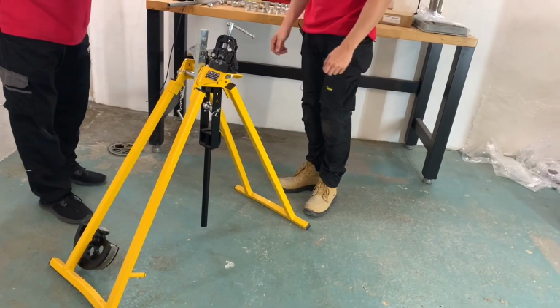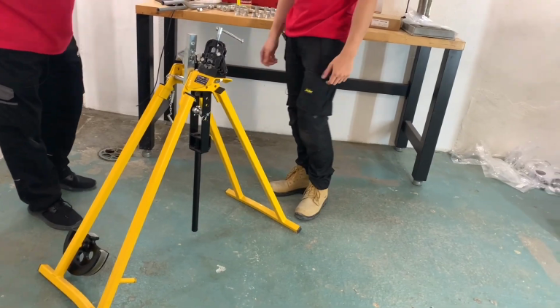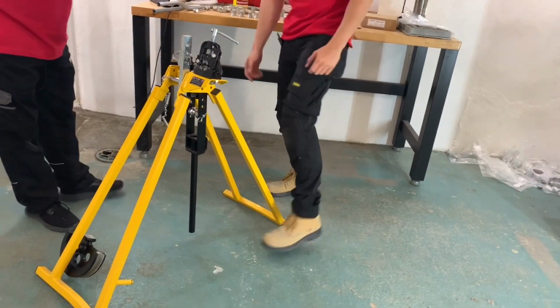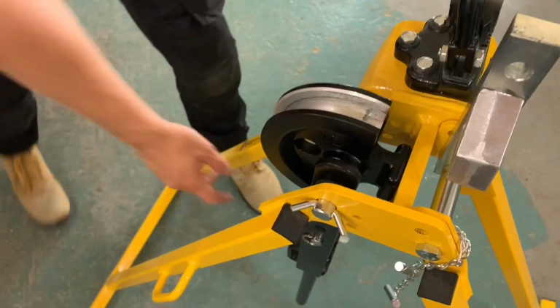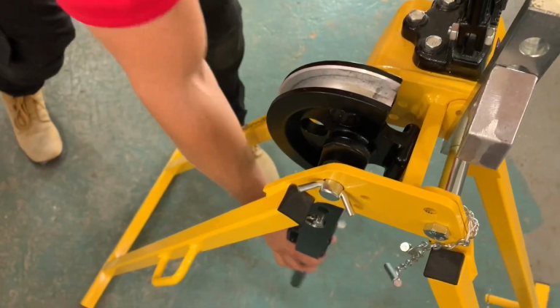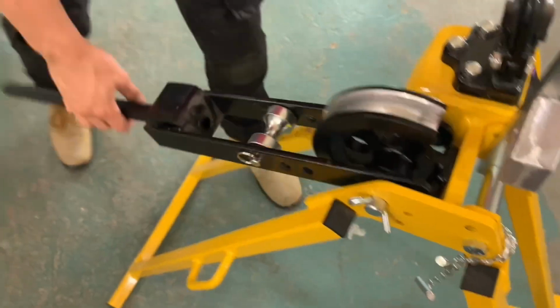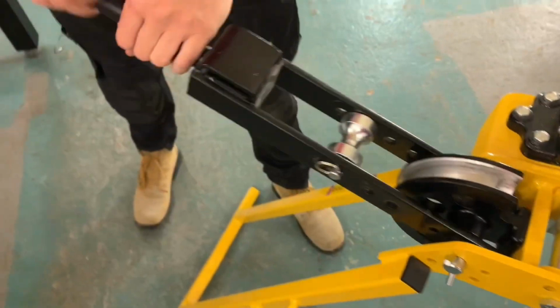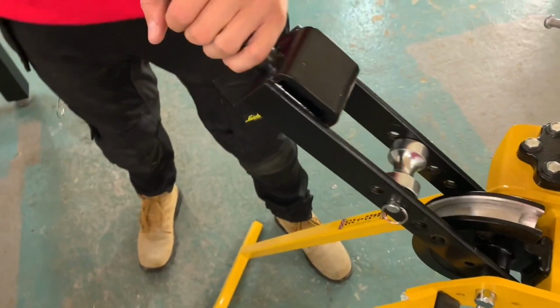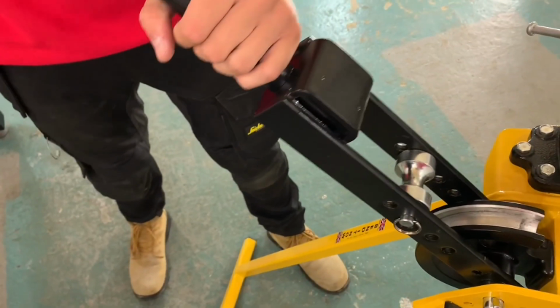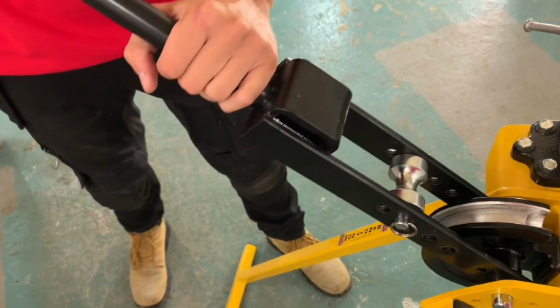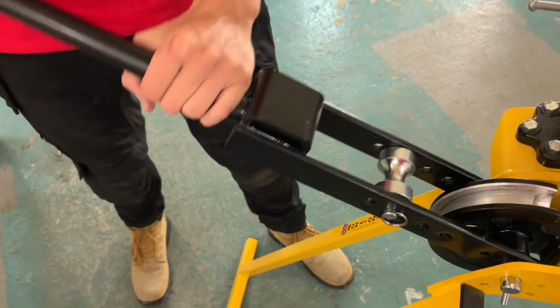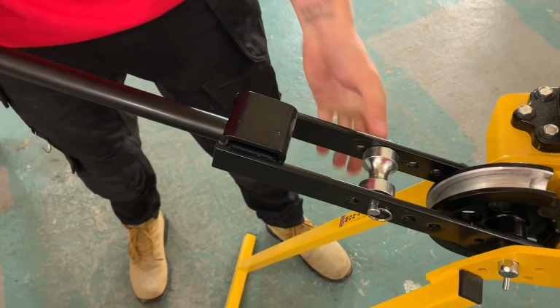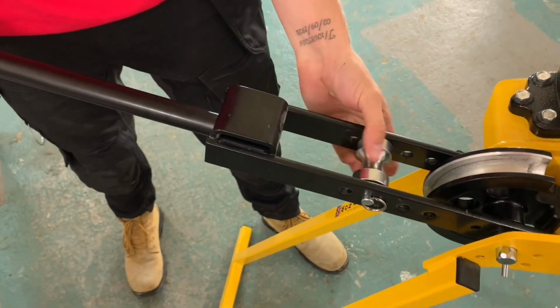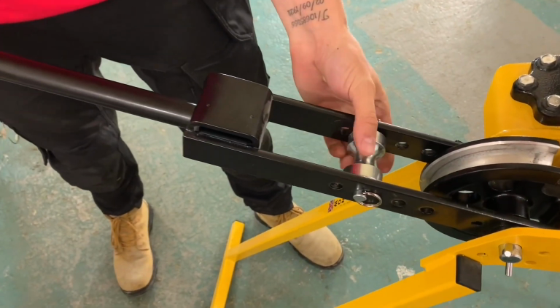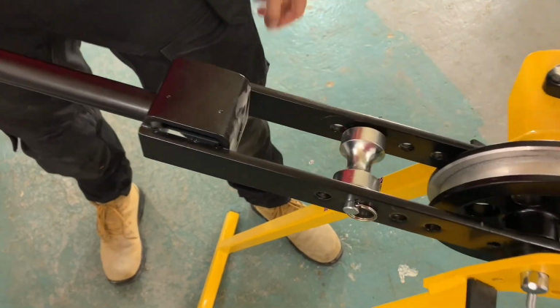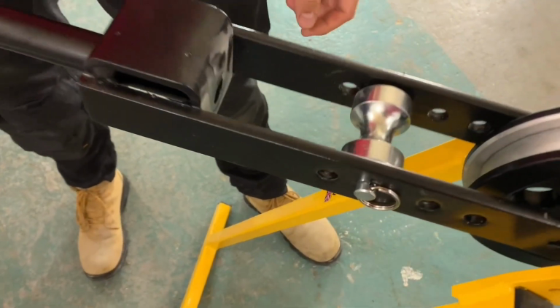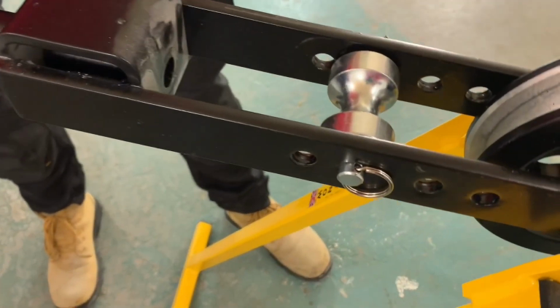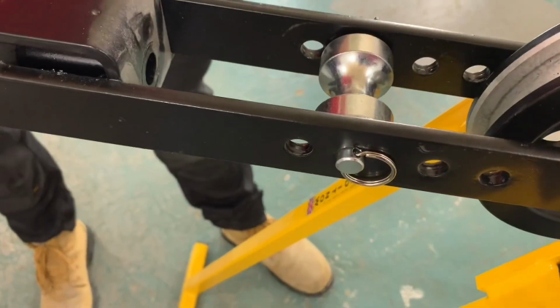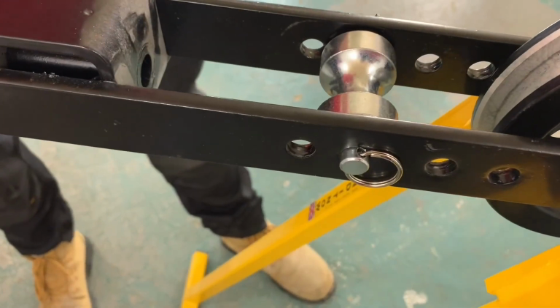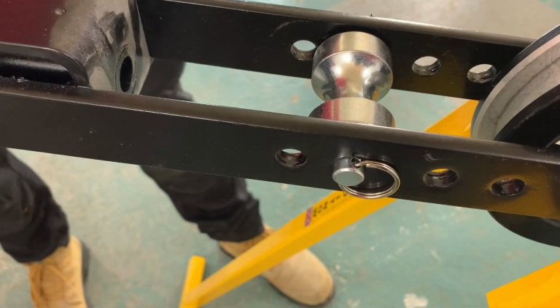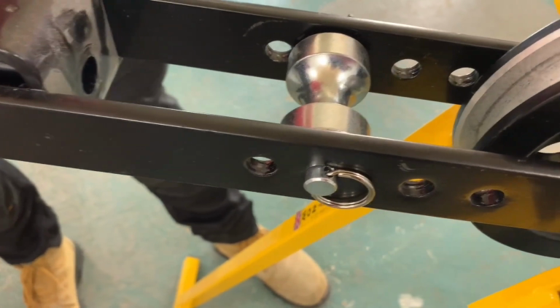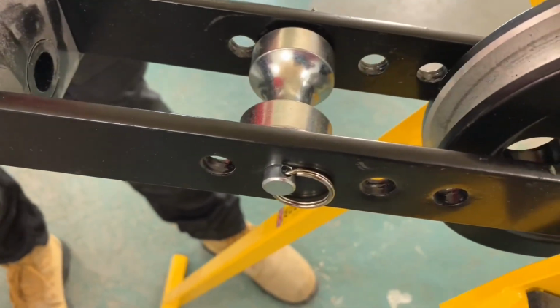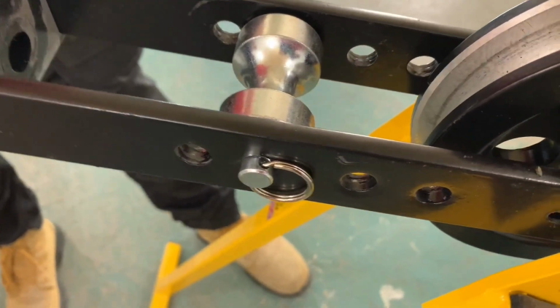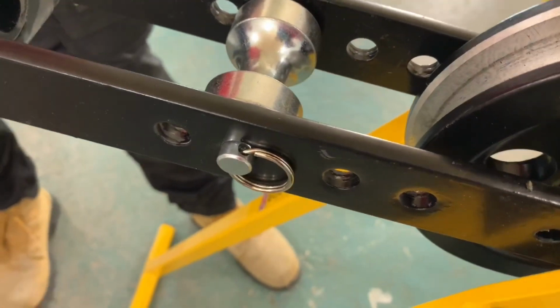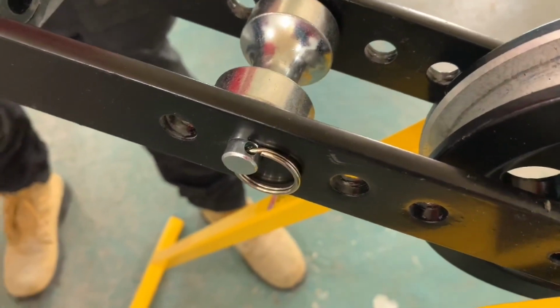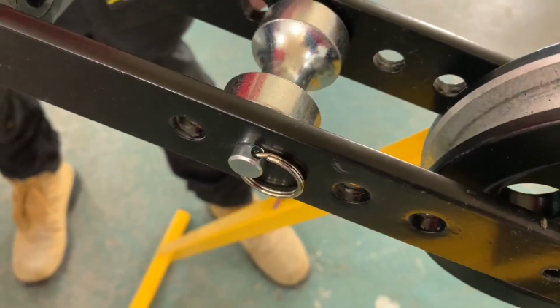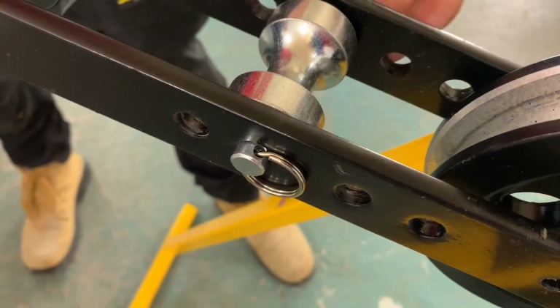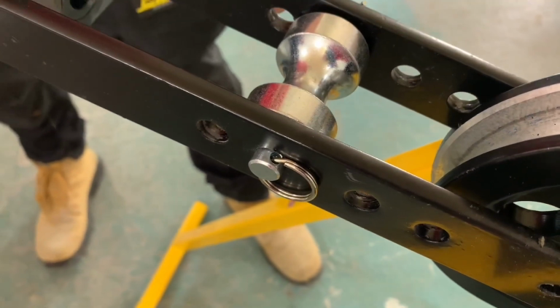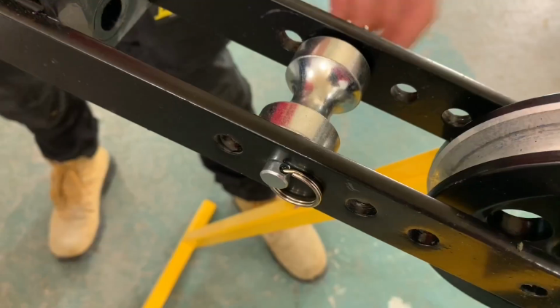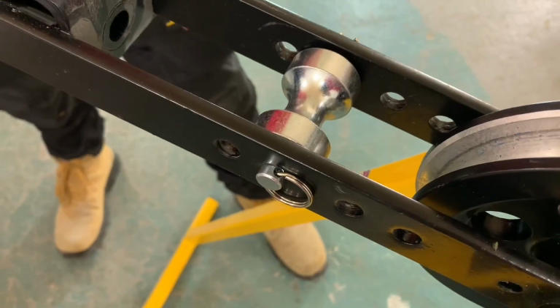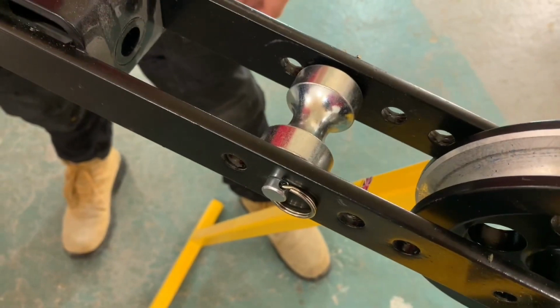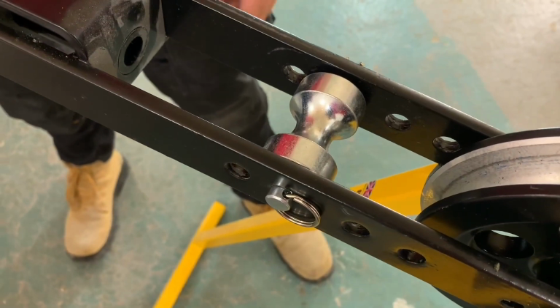So we'll start with the handle — some people might call this the roller bar. And we've got the roller itself. I notice there are some other holes there, so it can be moved position. What's the thinking behind that? So that can be adjusted depending on the size of conduit that we're bending.